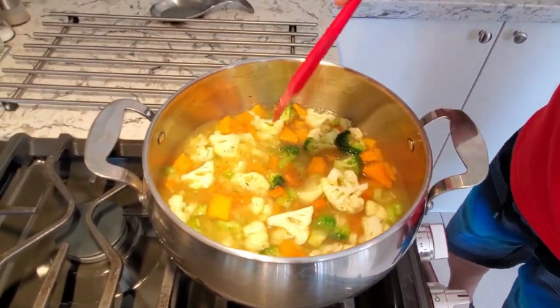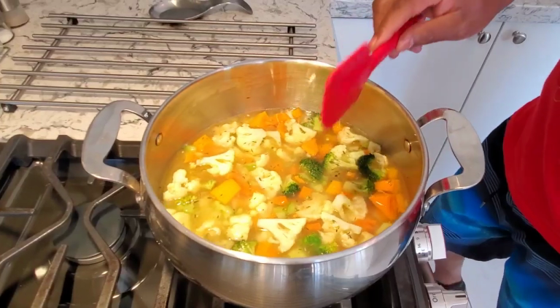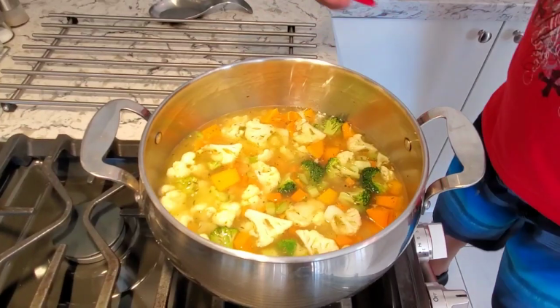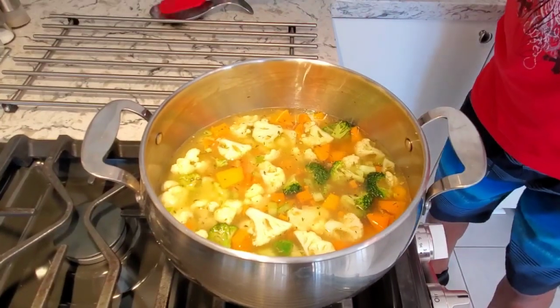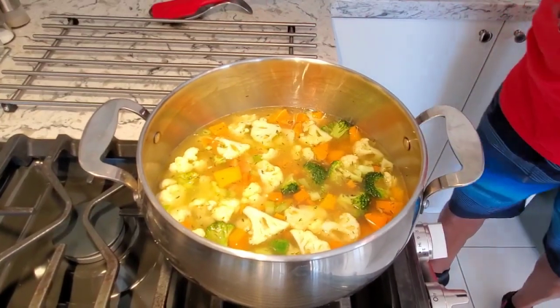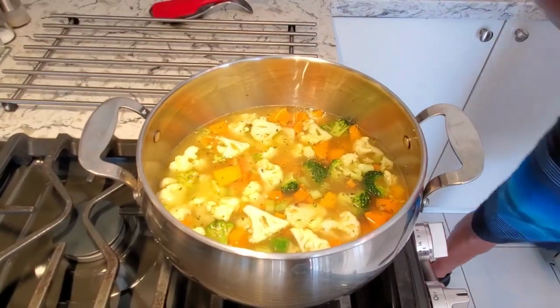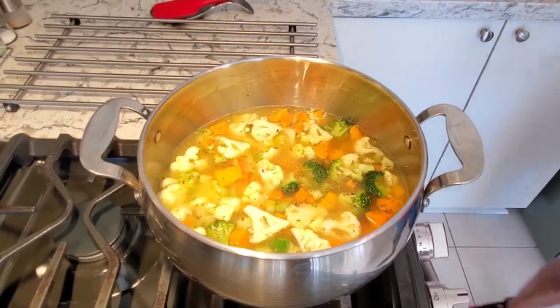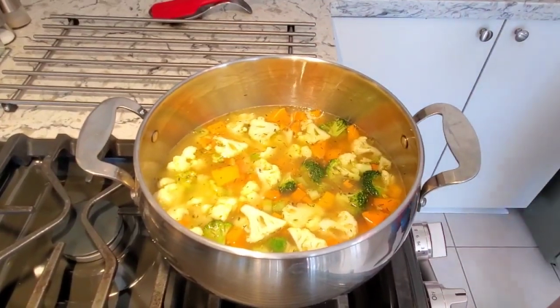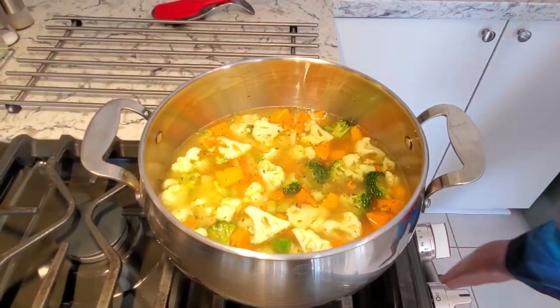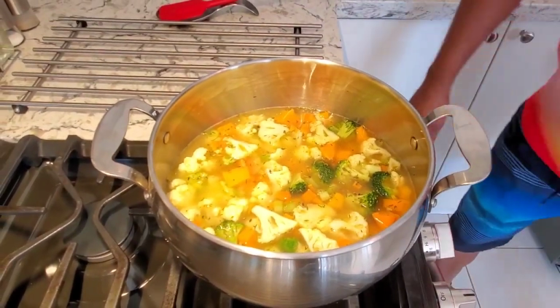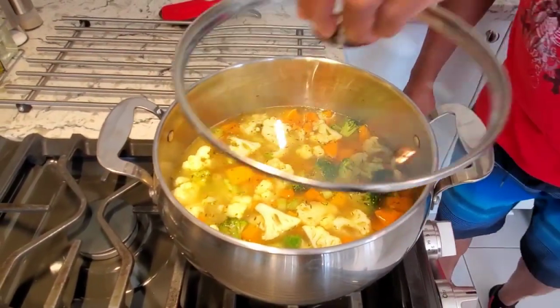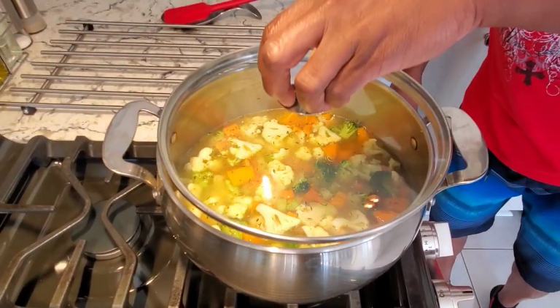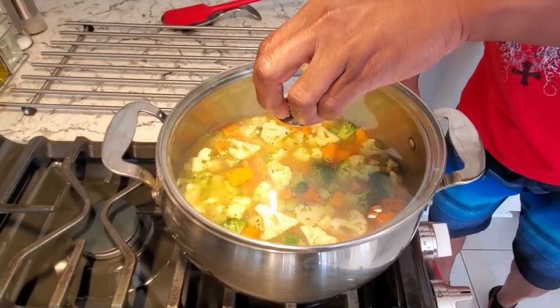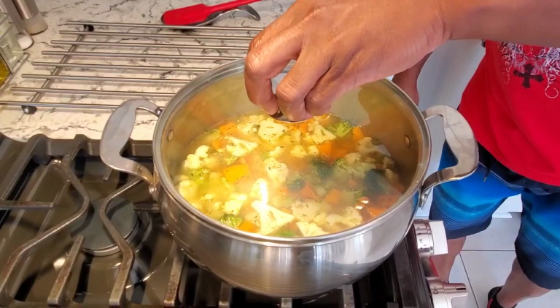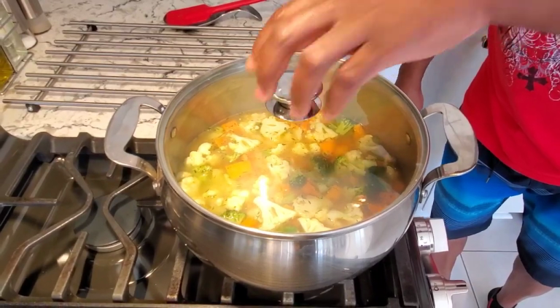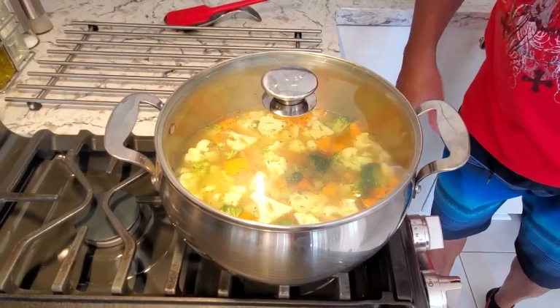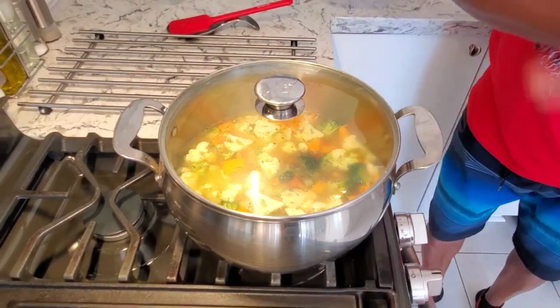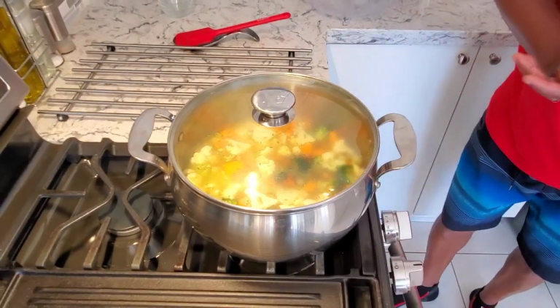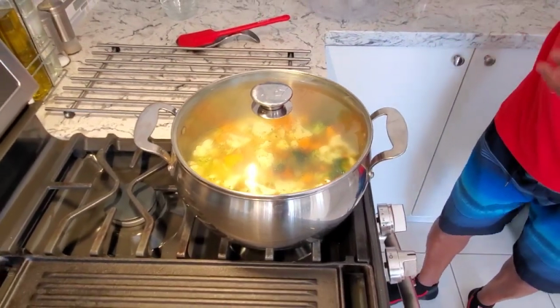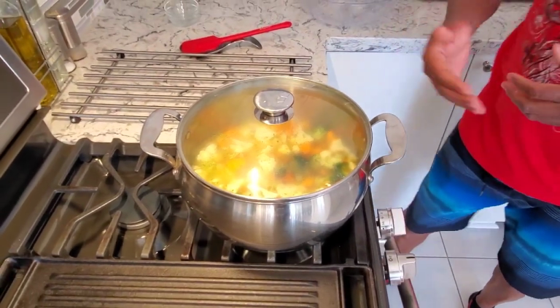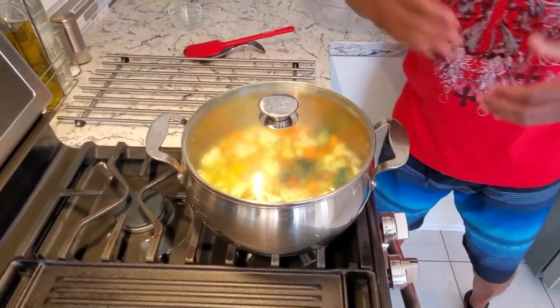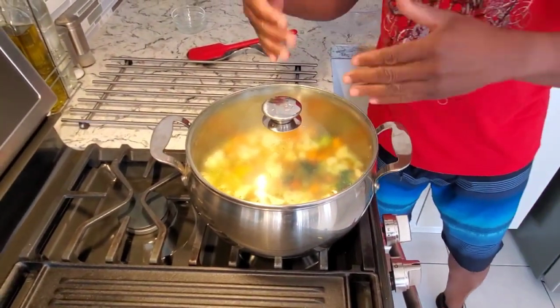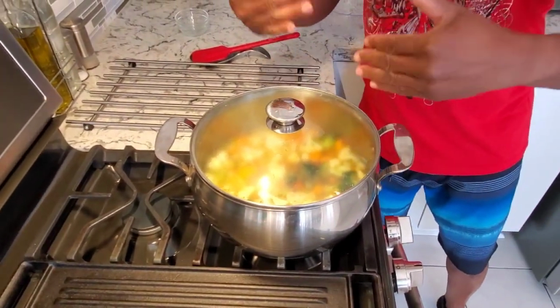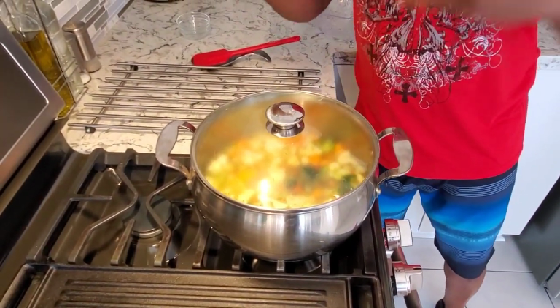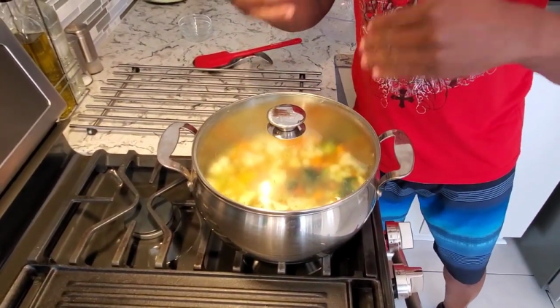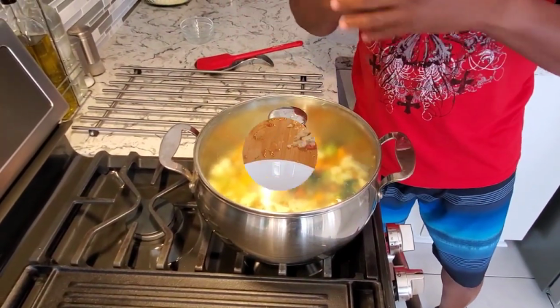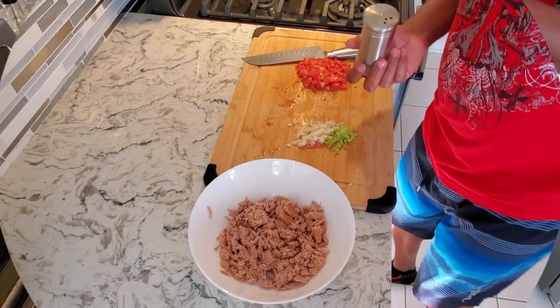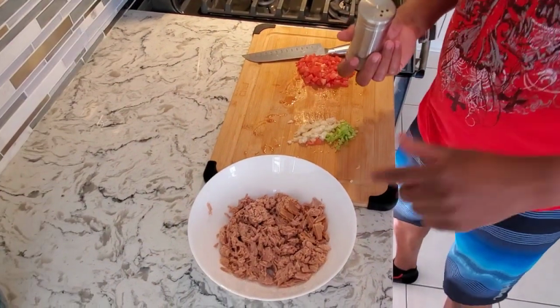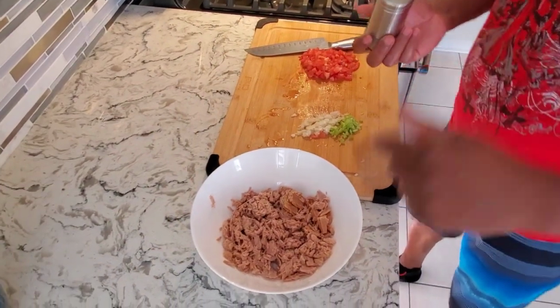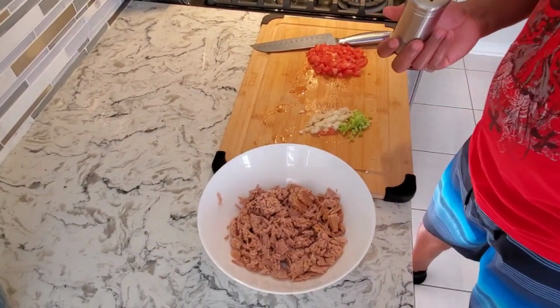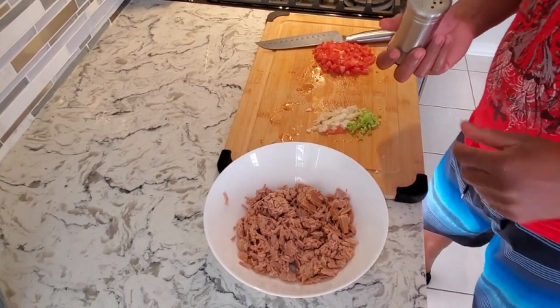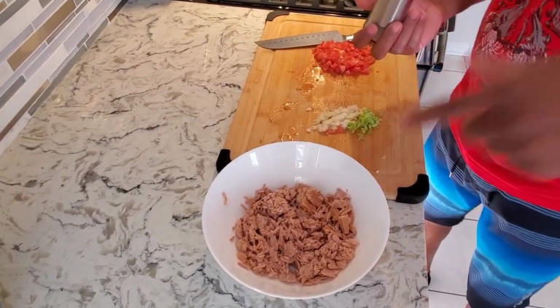We're gonna put a lid on that and let it come to a boil. I'll show you guys when we get halfway down. Now it's time to make the tuna melt.